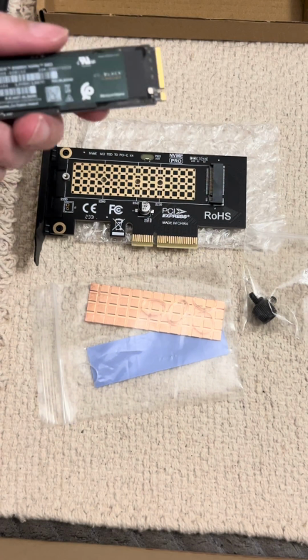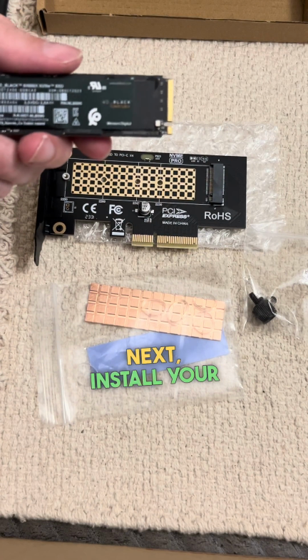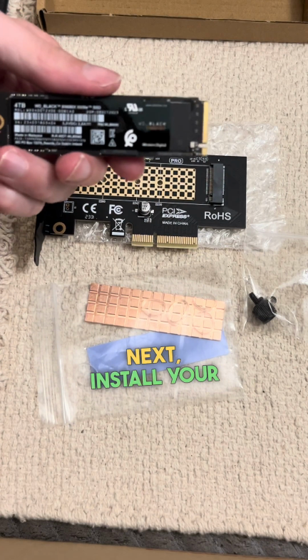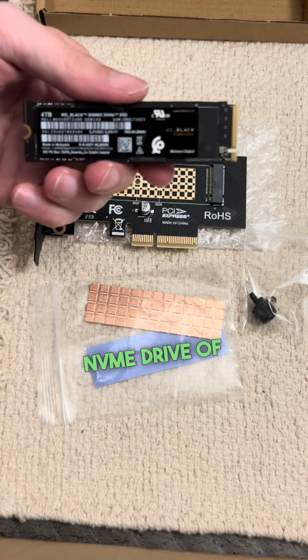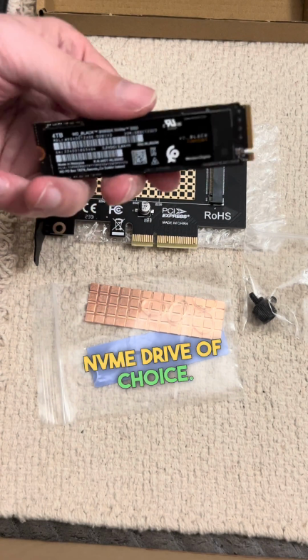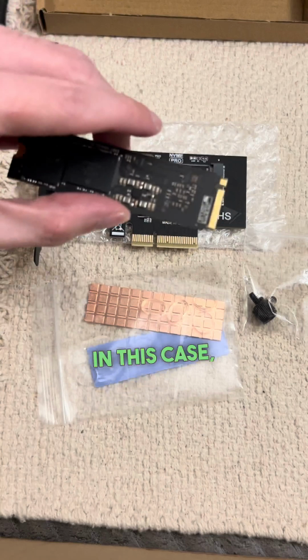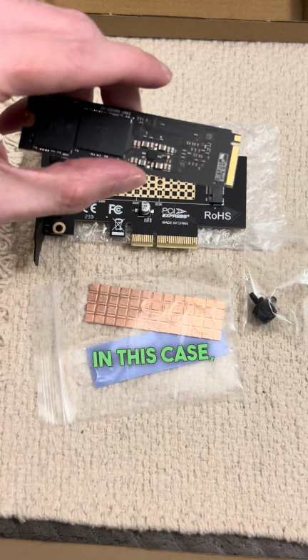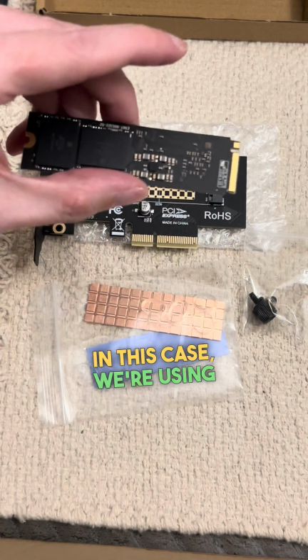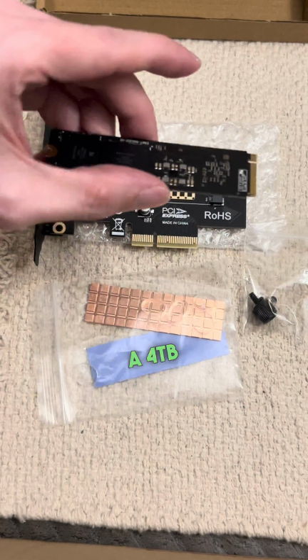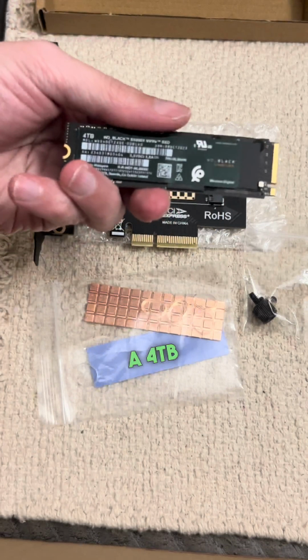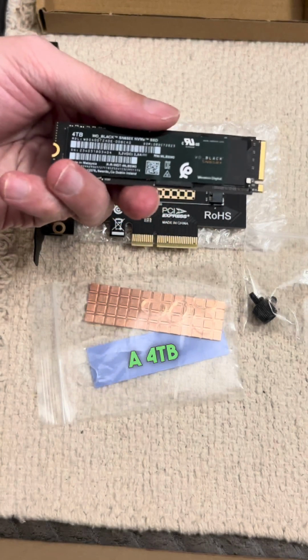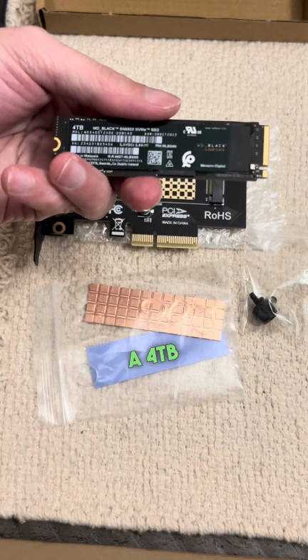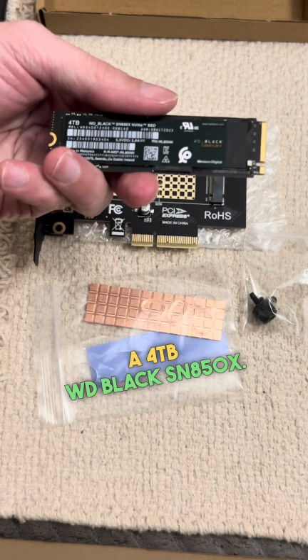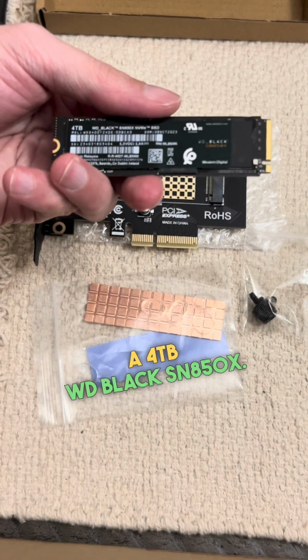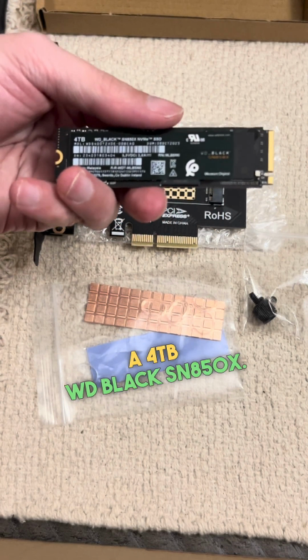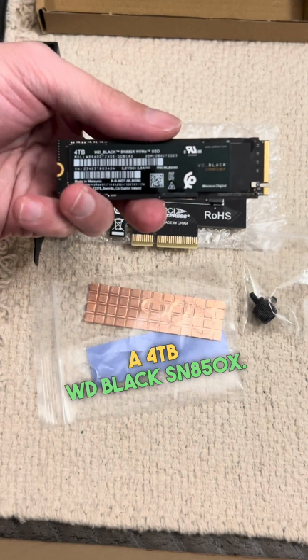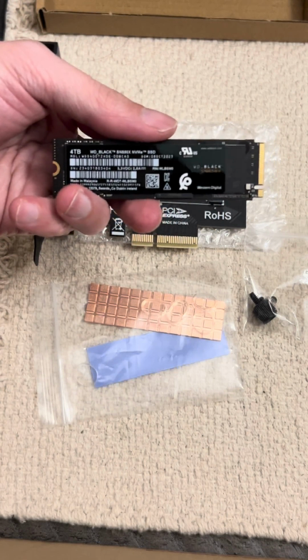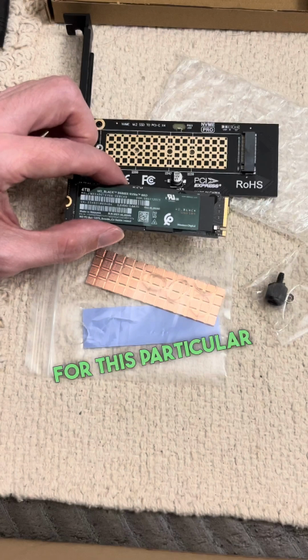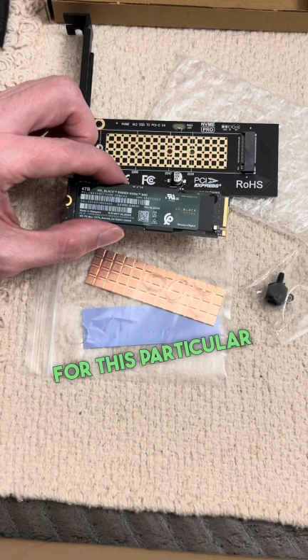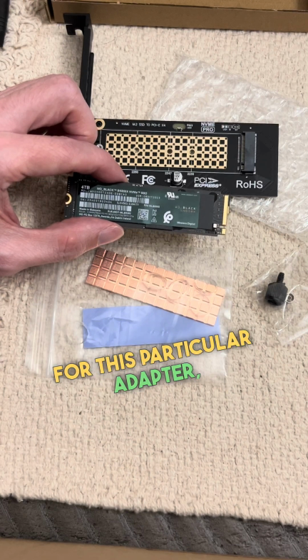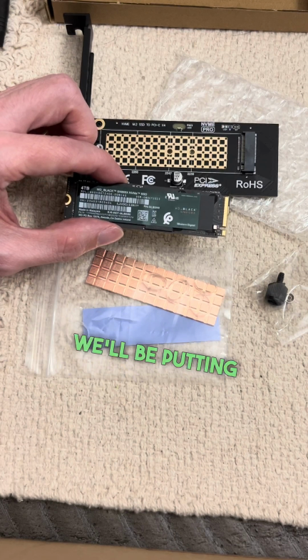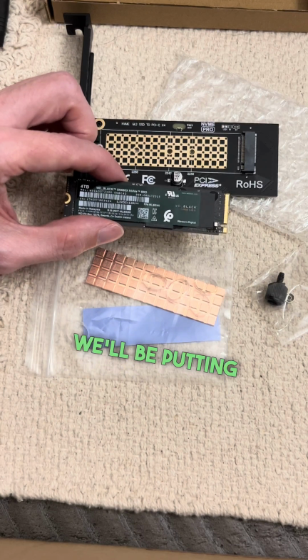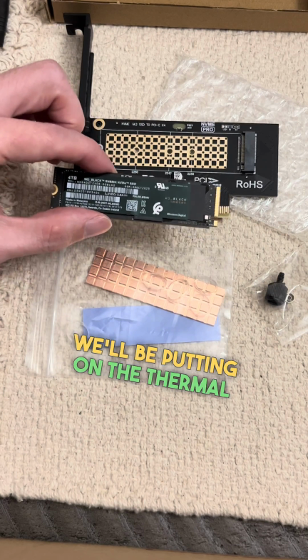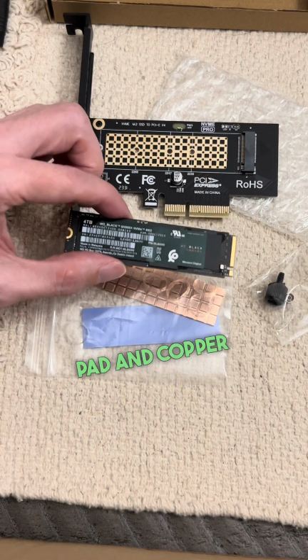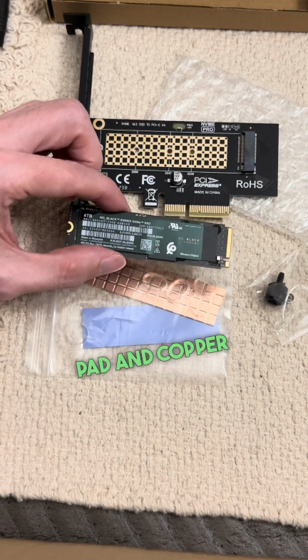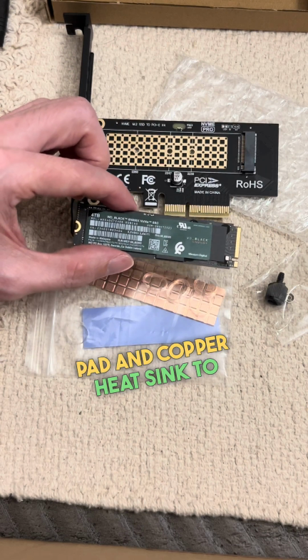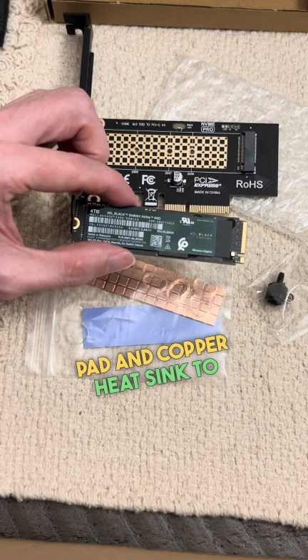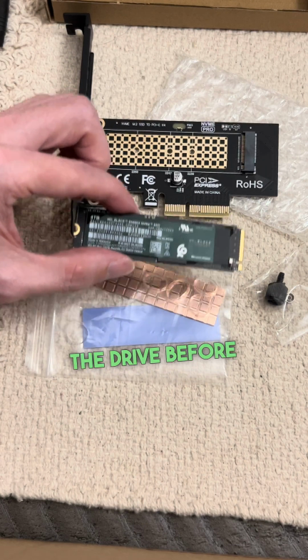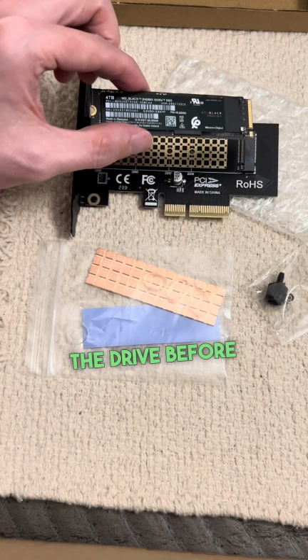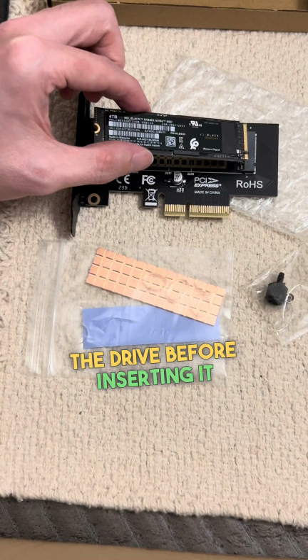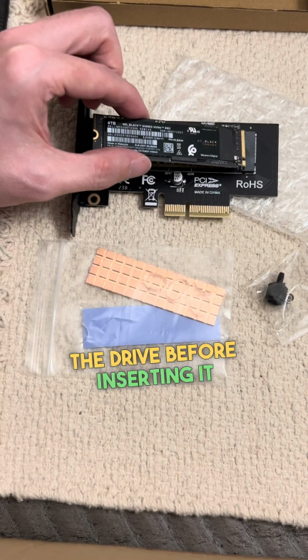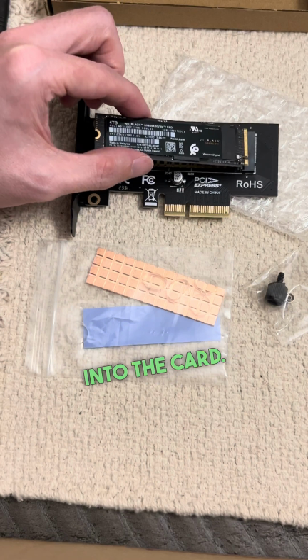Next, install your NVMe drive of choice. In this case we're using a 4TB WD Black SN850X. For this particular adapter we'll be putting on the thermal pad and copper heatsink to the drive before inserting it into the card.